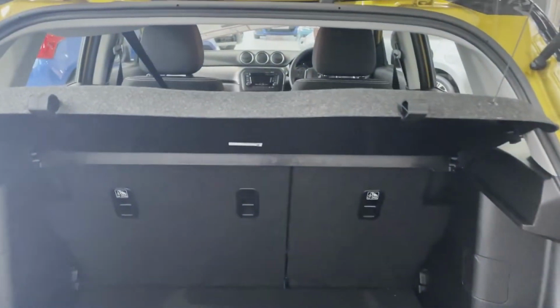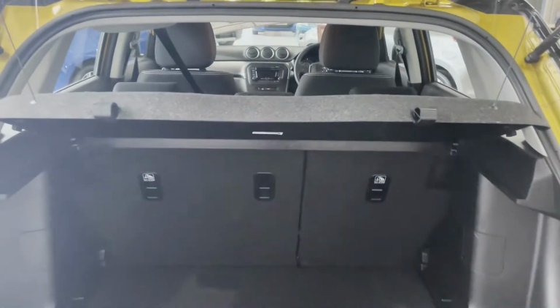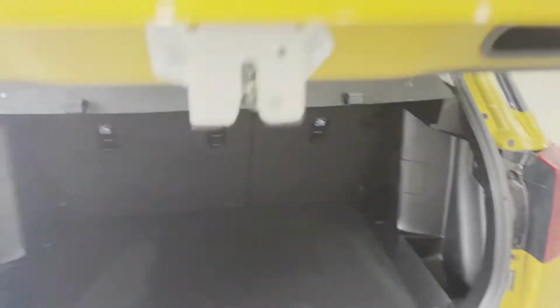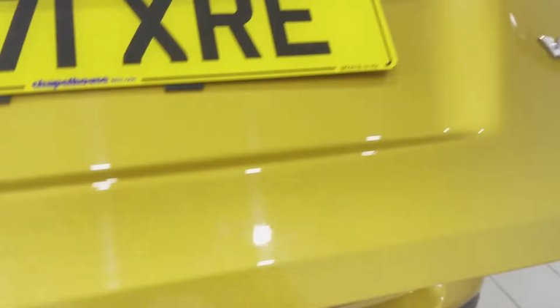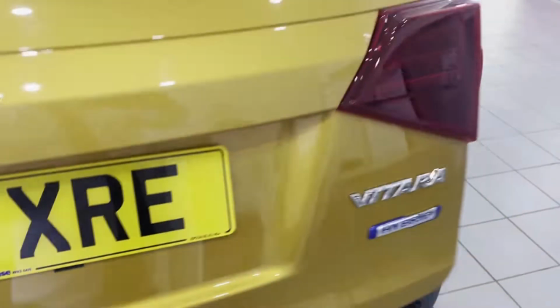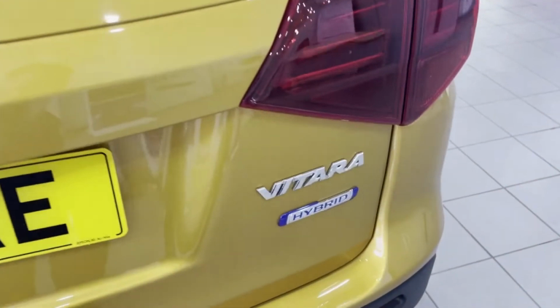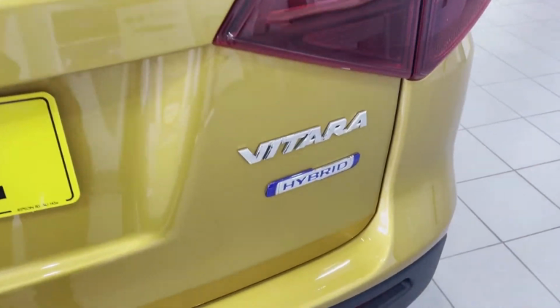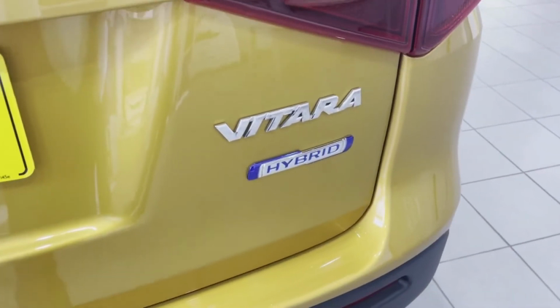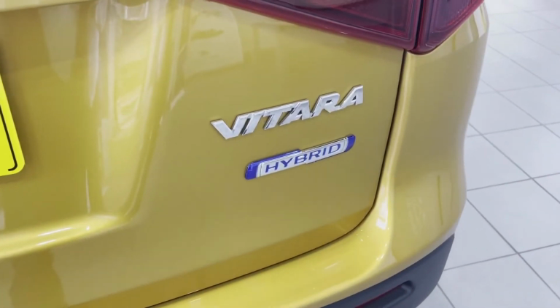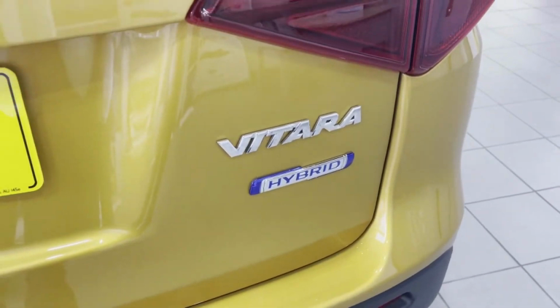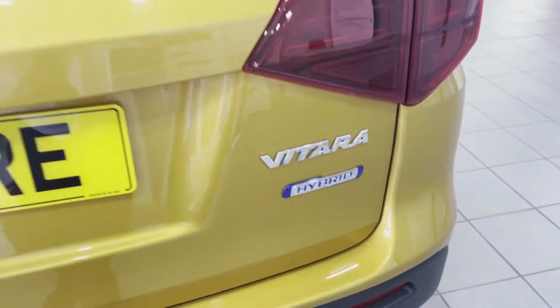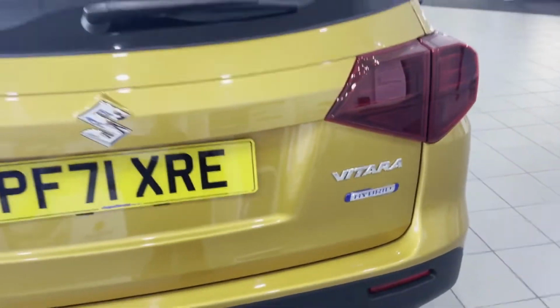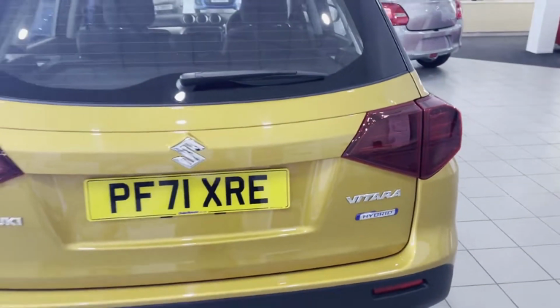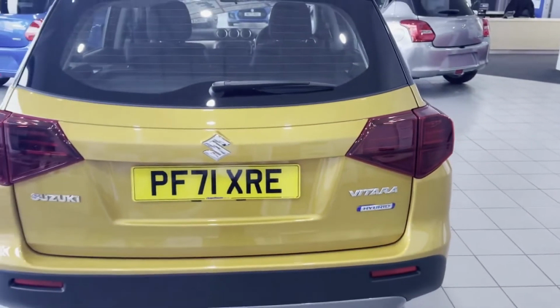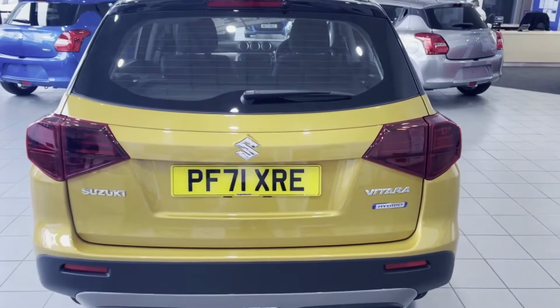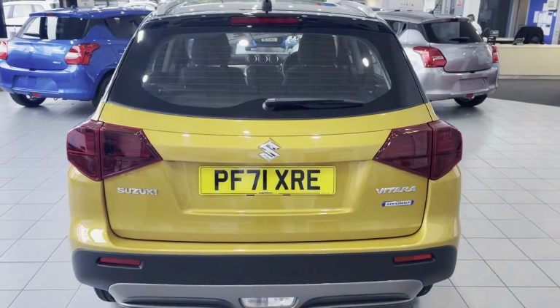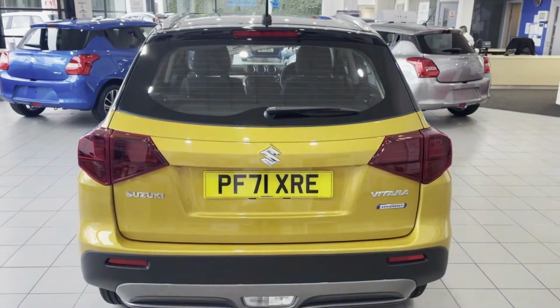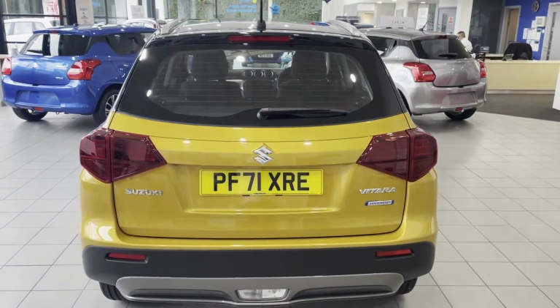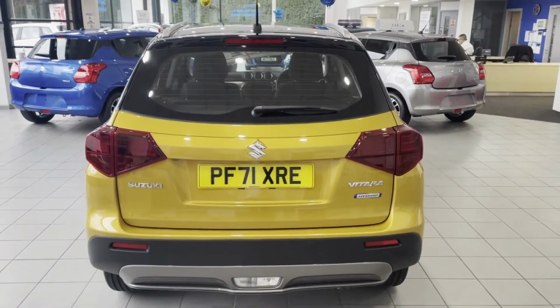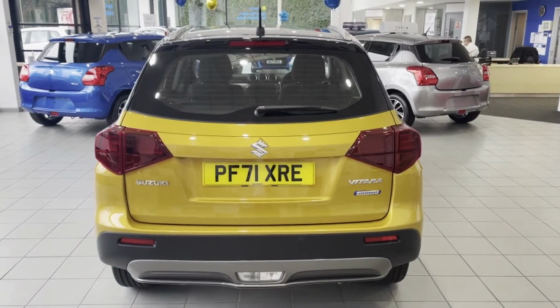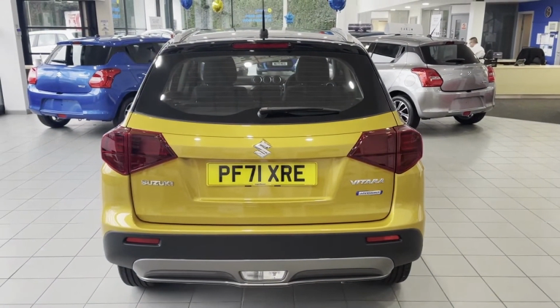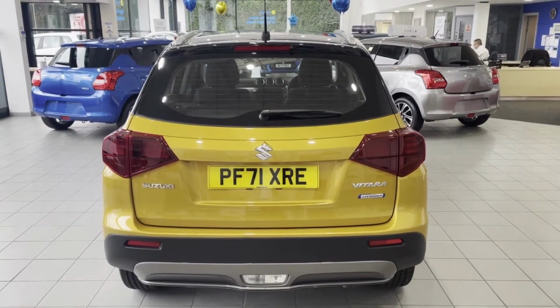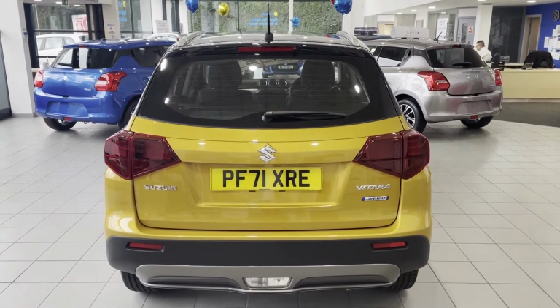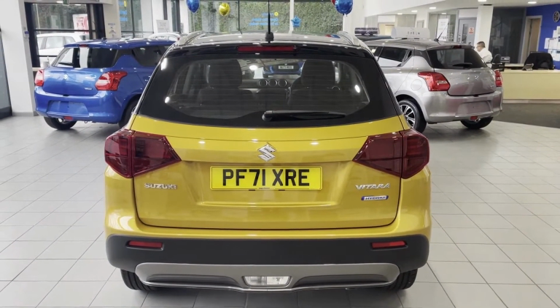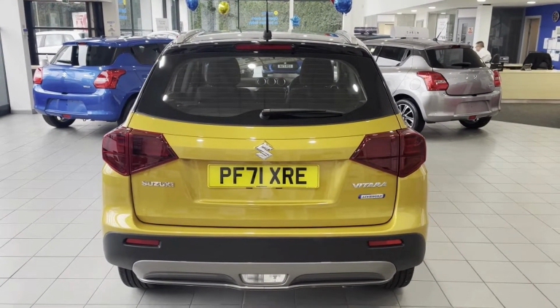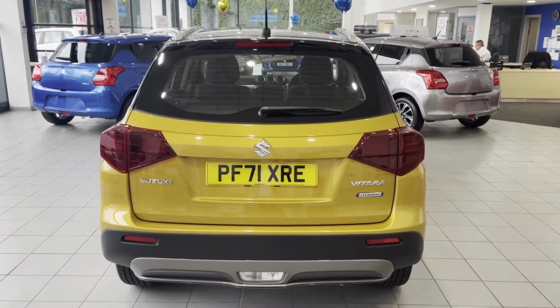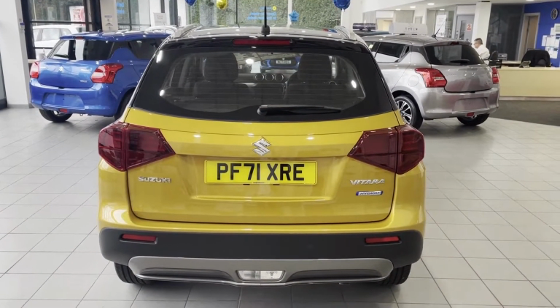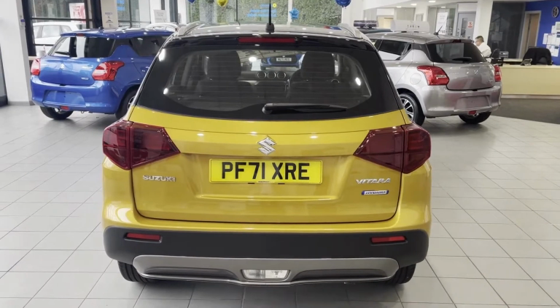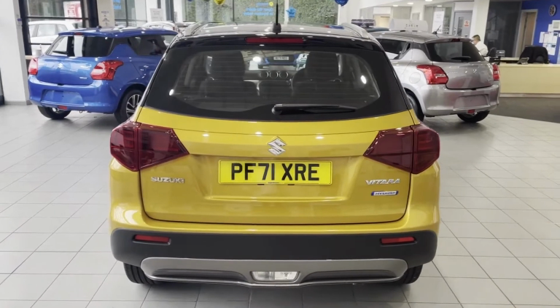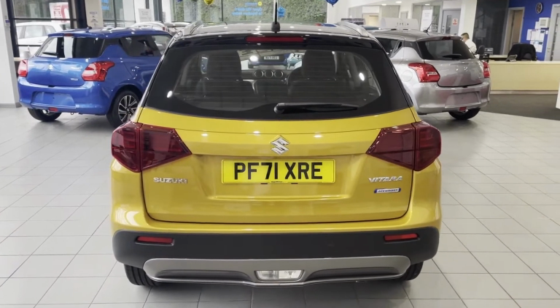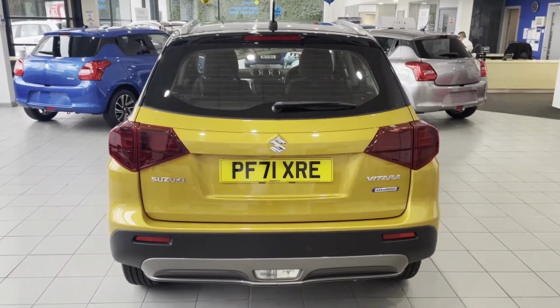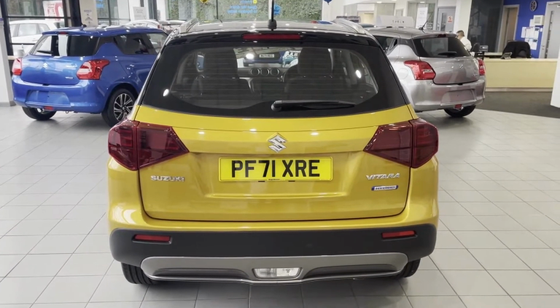Across the Suzuki Vitara range they are now a self-charging hybrid — there's no need to plug it in or anything like that. You'll just get the benefit of around 20% increased fuel efficiency and they're also cleaner for the environment.